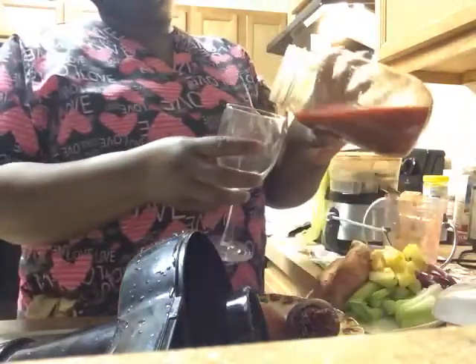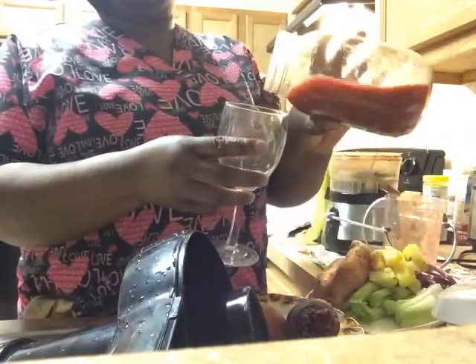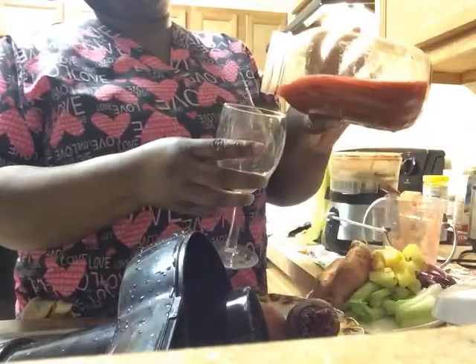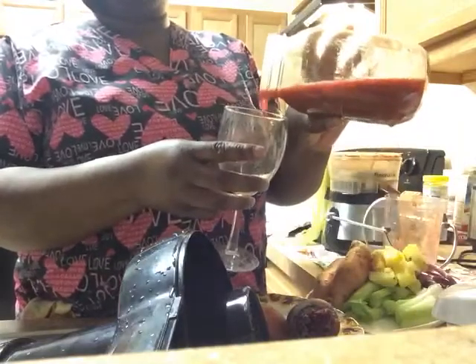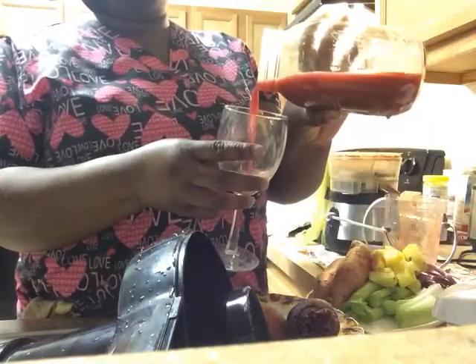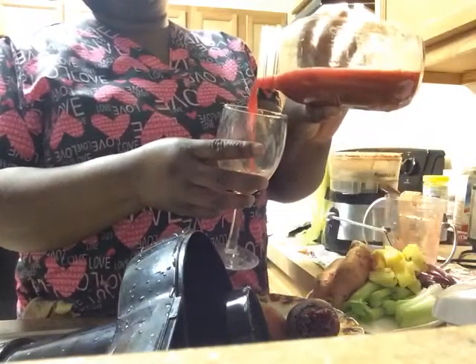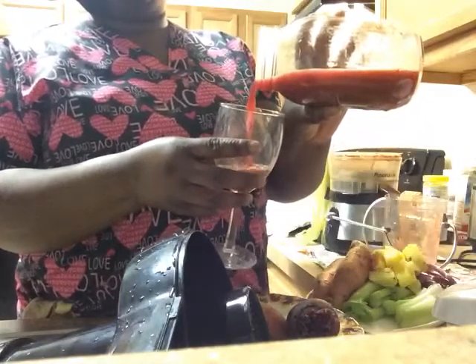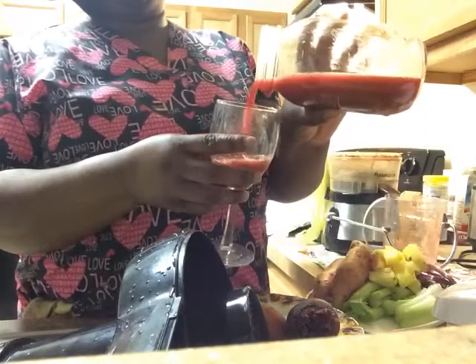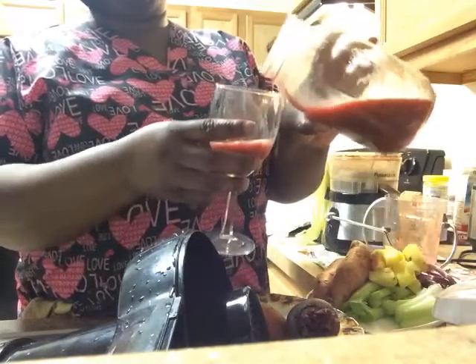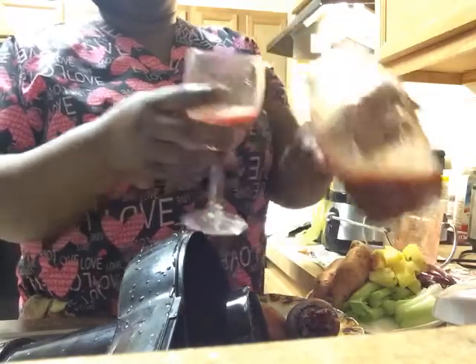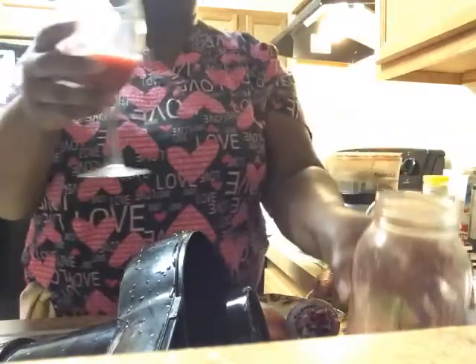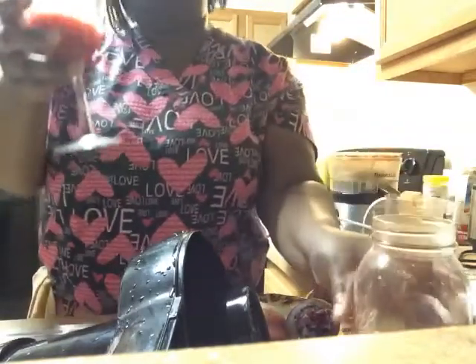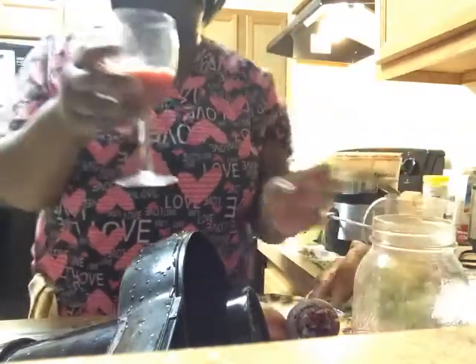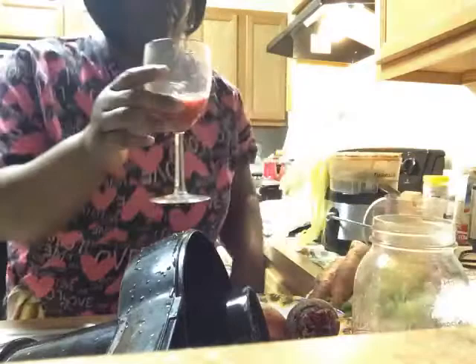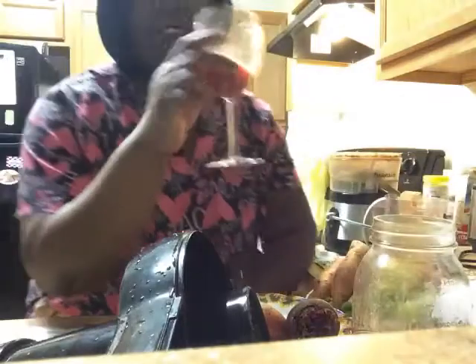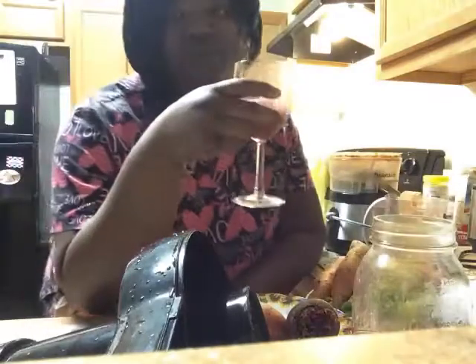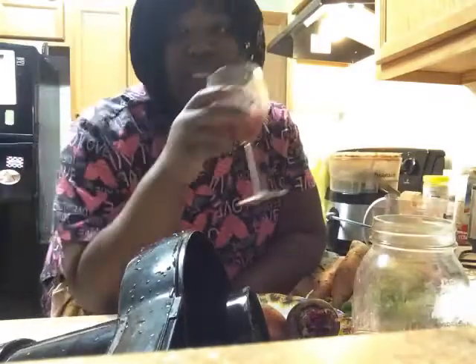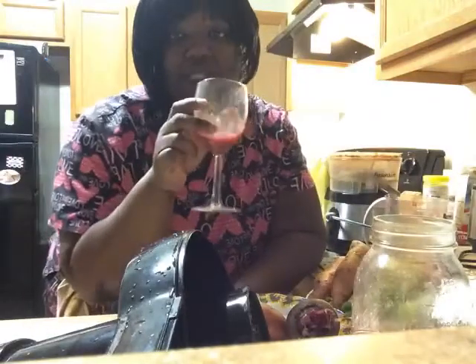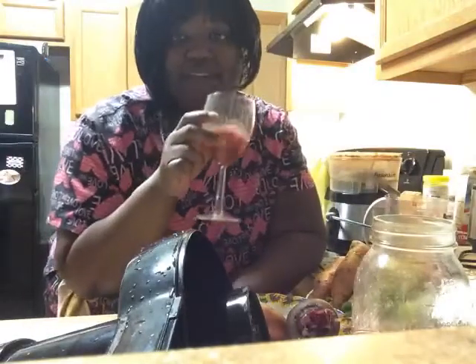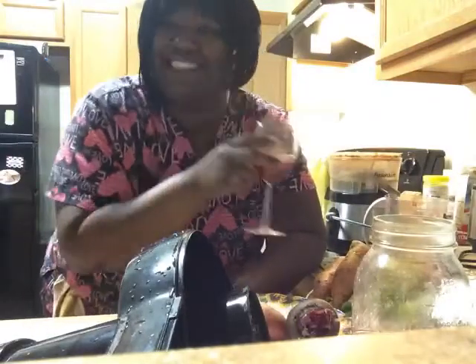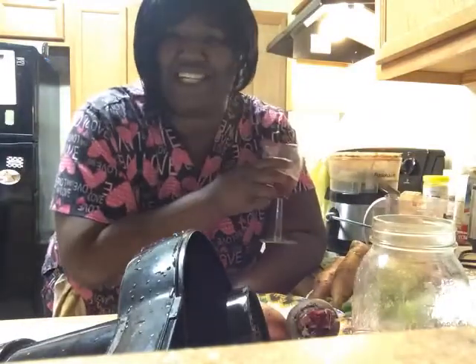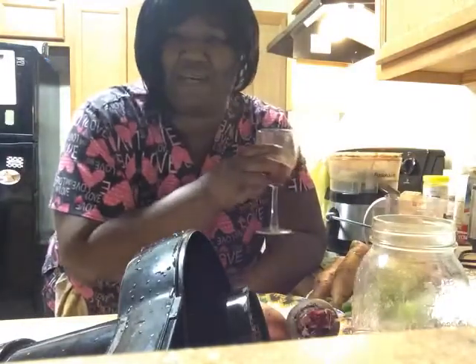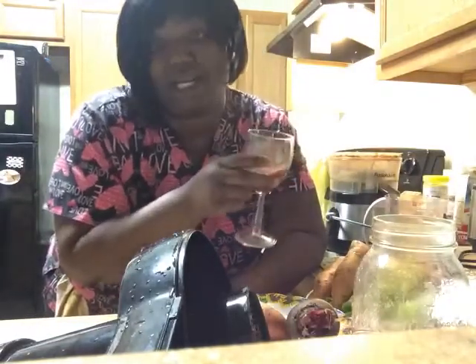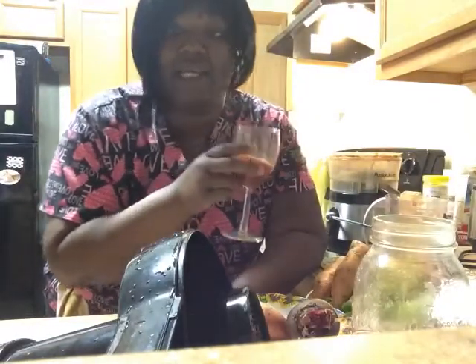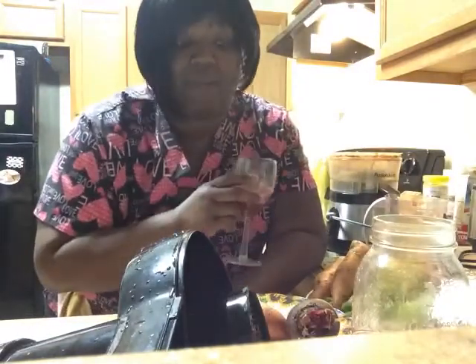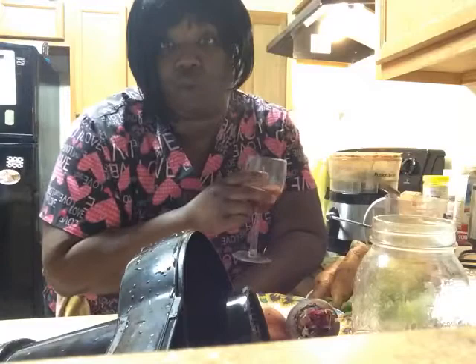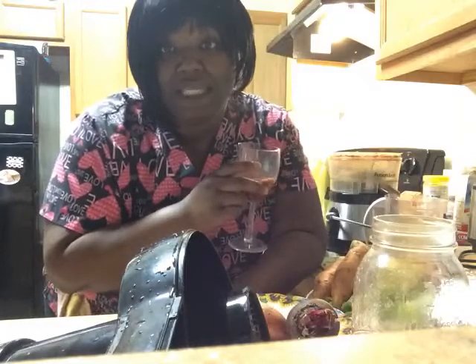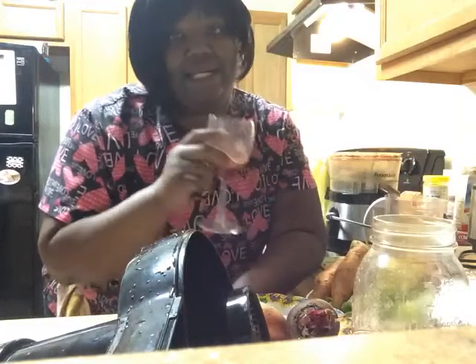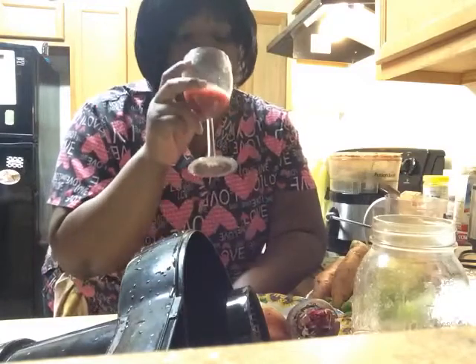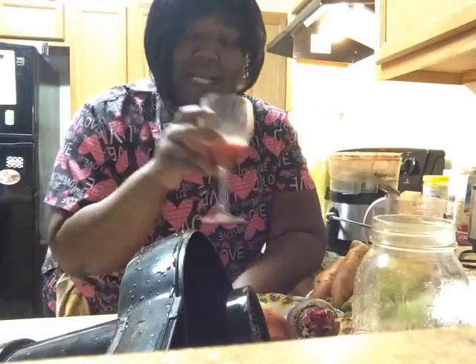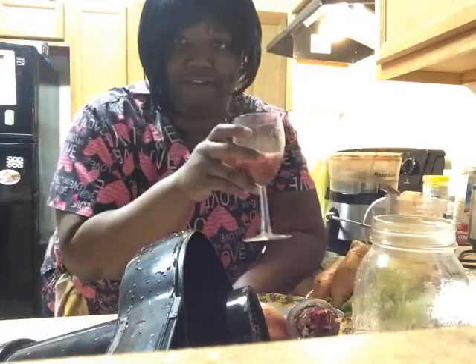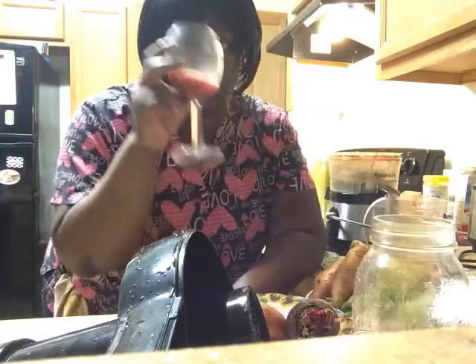We can drink it cold or now. Even though it doesn't have all my ingredients yet, let's just try it. I love beets now — I used to hate them, or maybe it's pickled beets I don't like. But I love fresh beets.